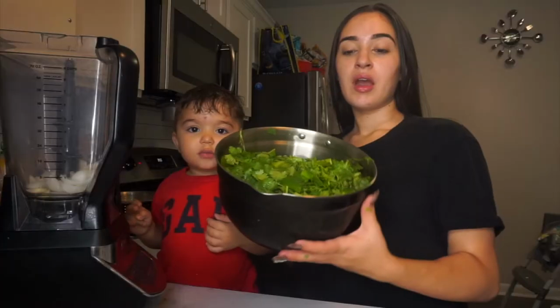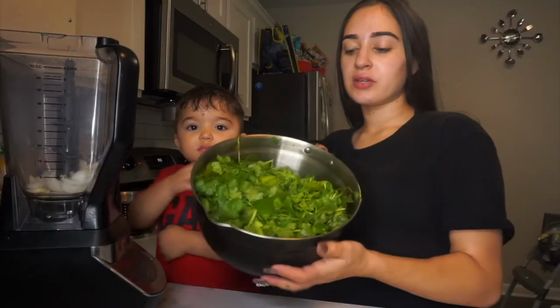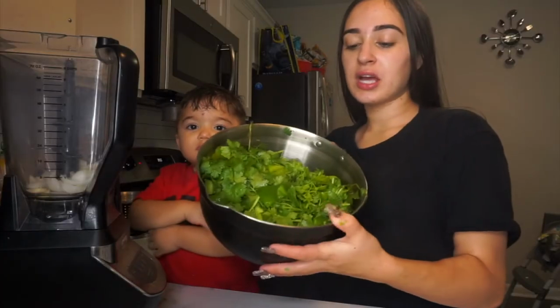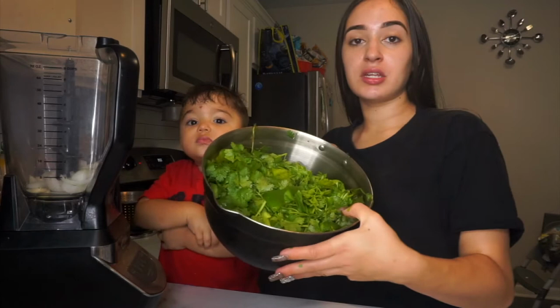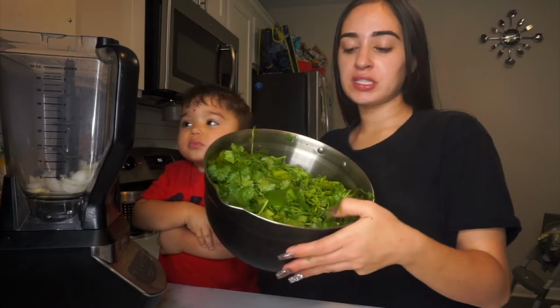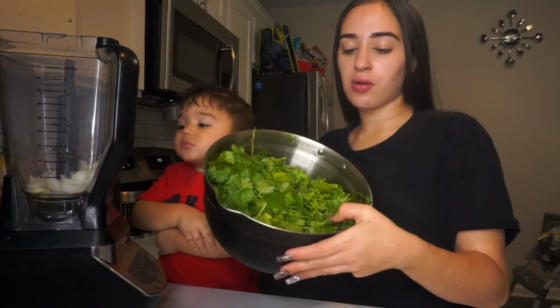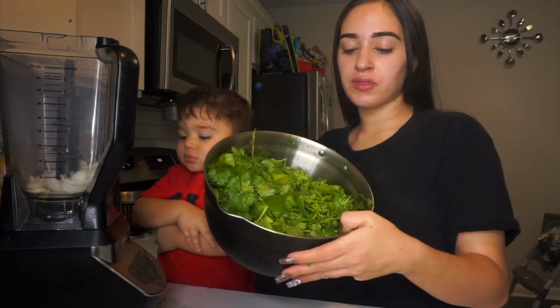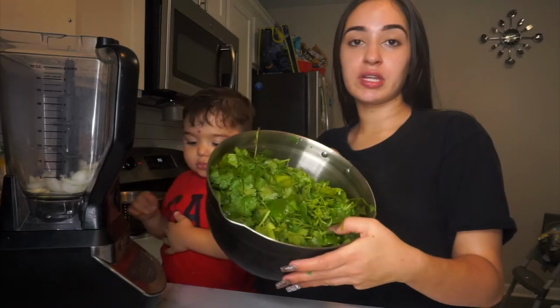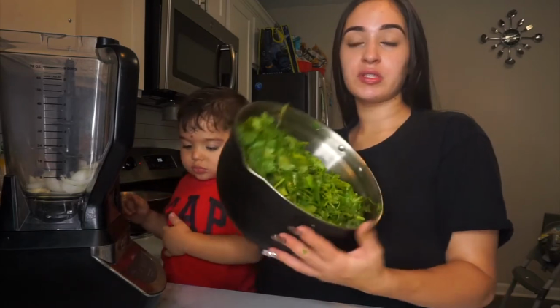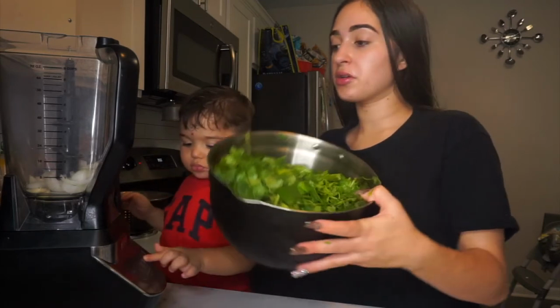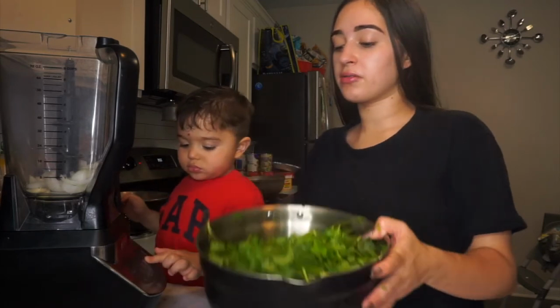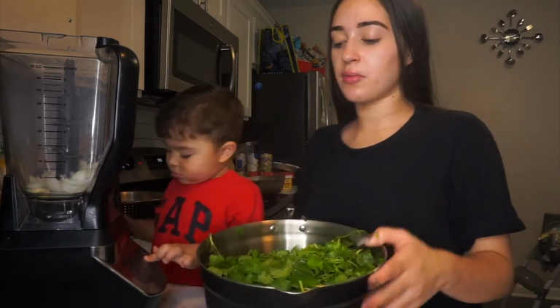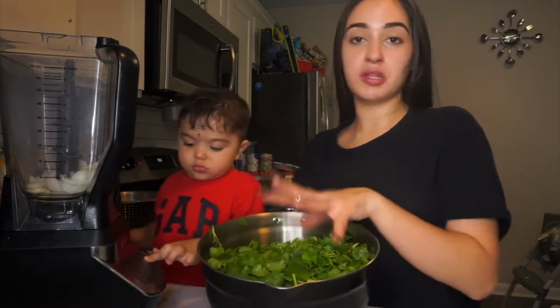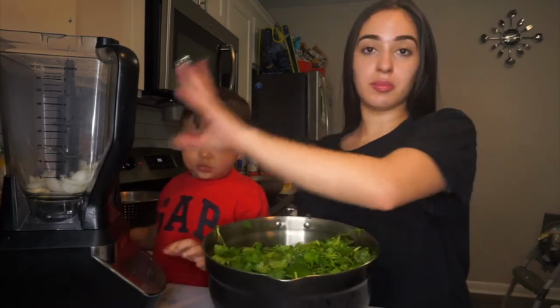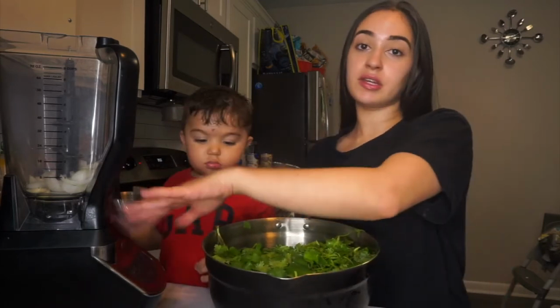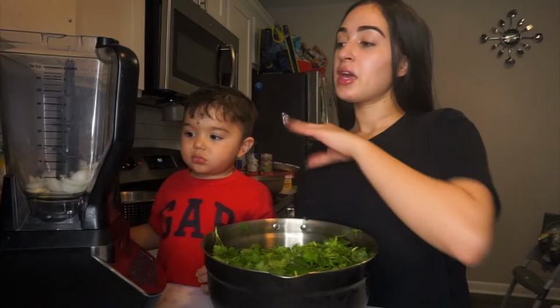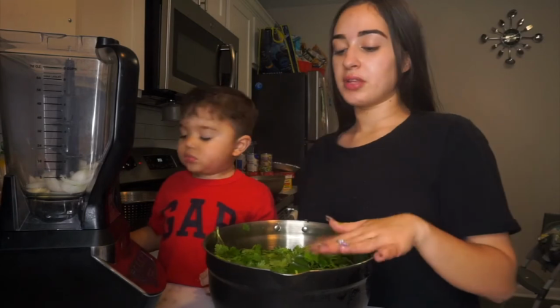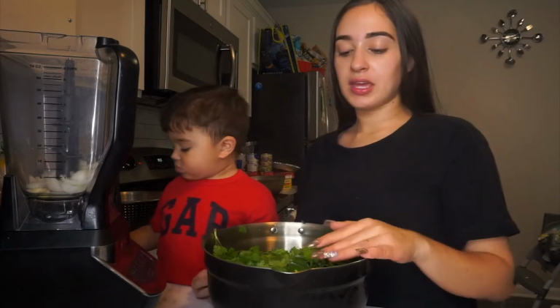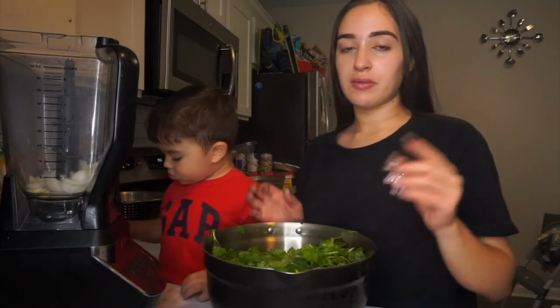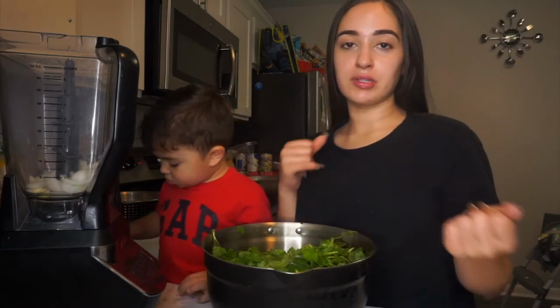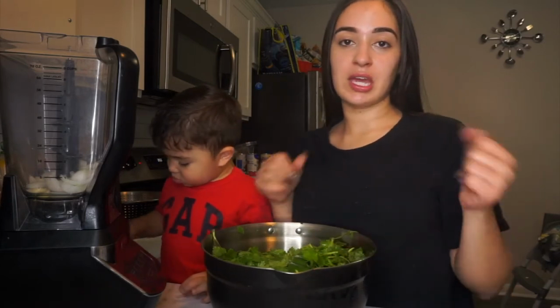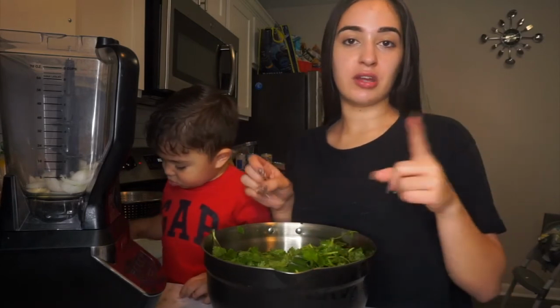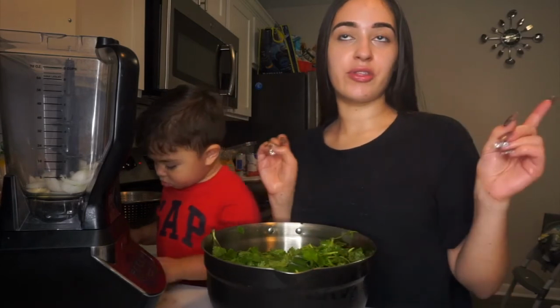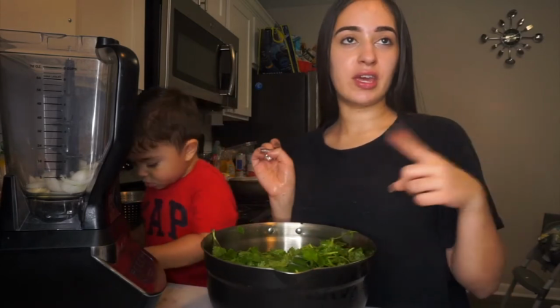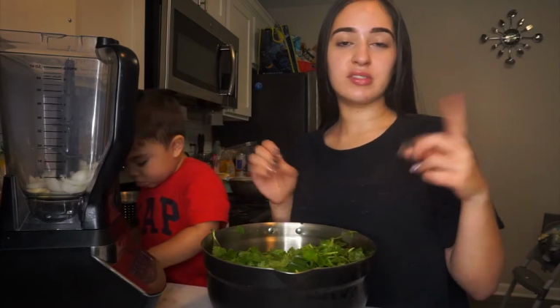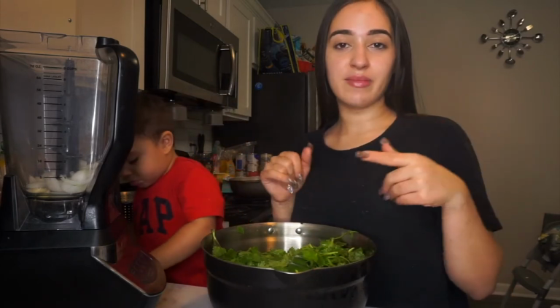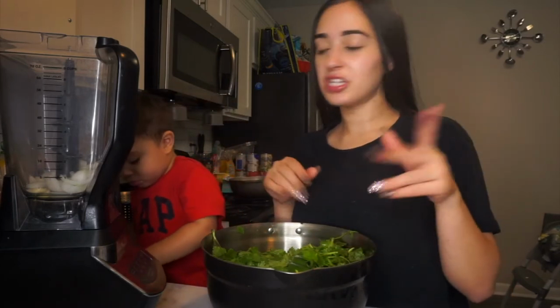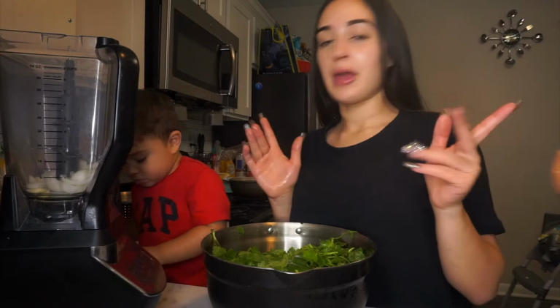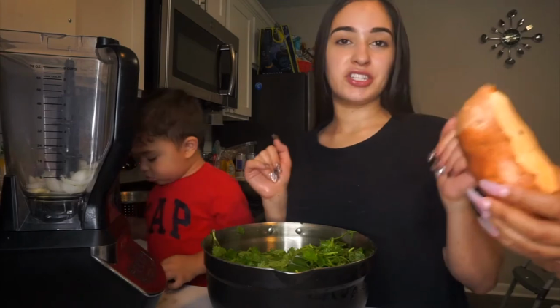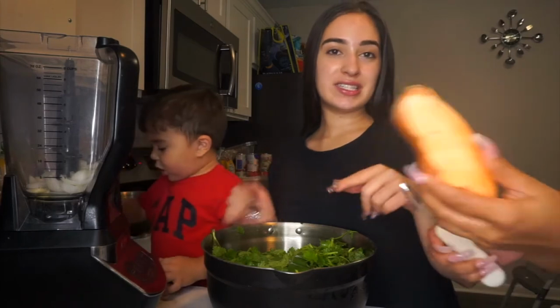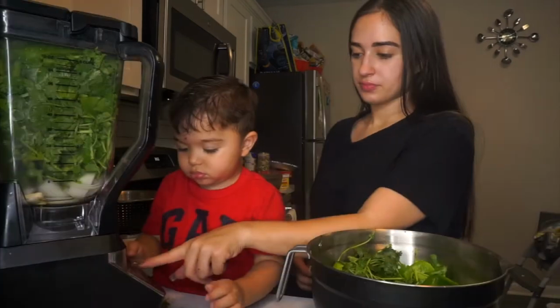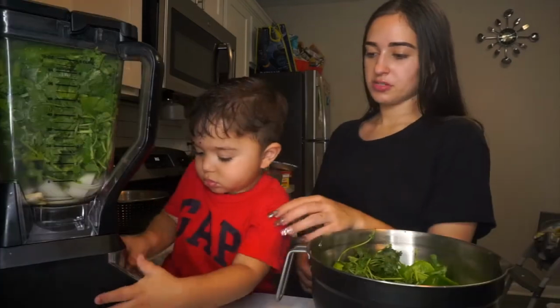So we just got done rinsing out all of the ingredients for the sofrito right now. We're about to put it in the blender and blend it and then we're going to get started on the yams, cabbage, and mac and cheese. So yeah, let's get started.